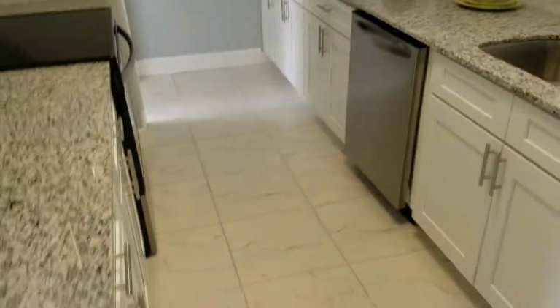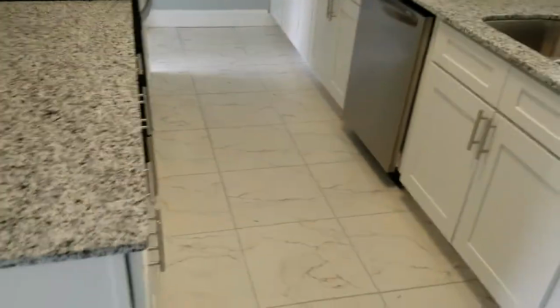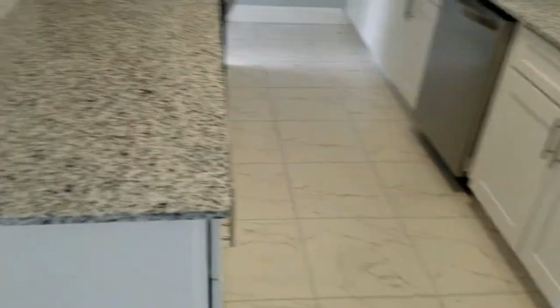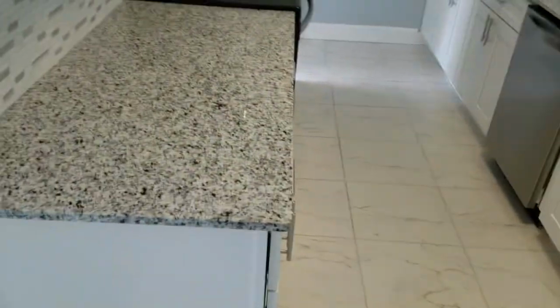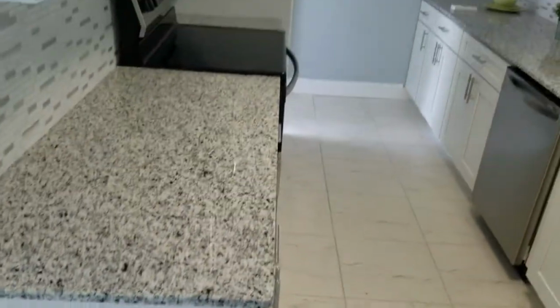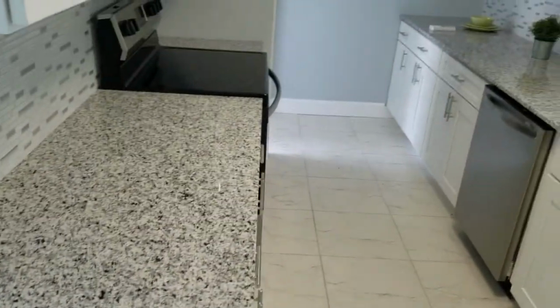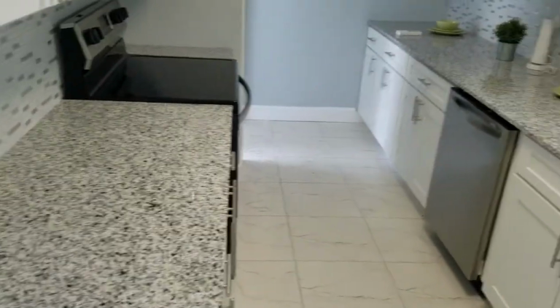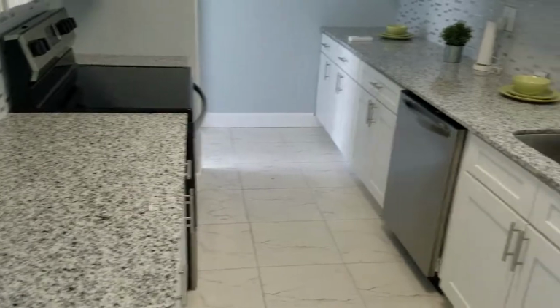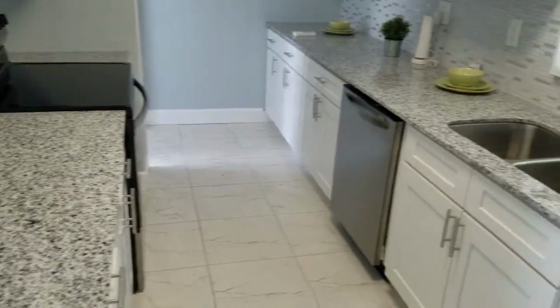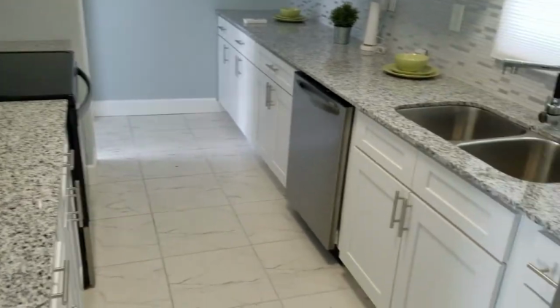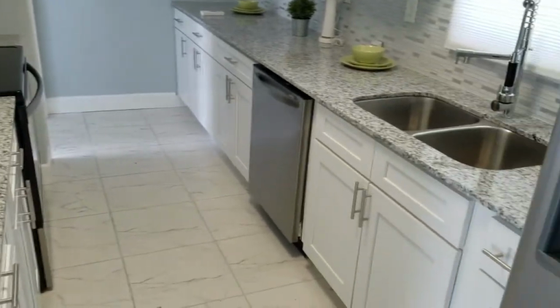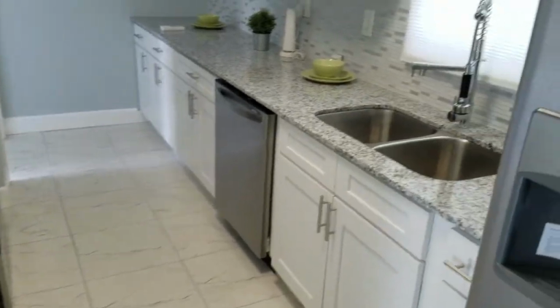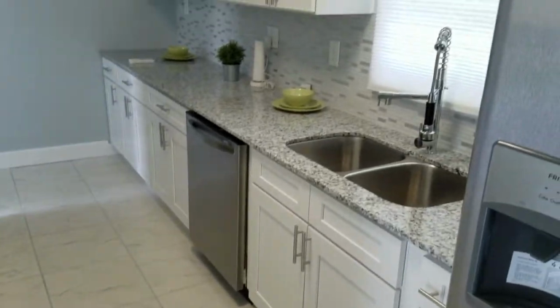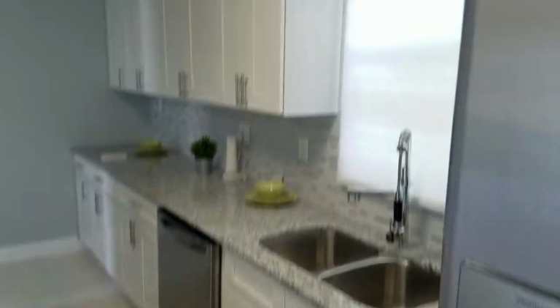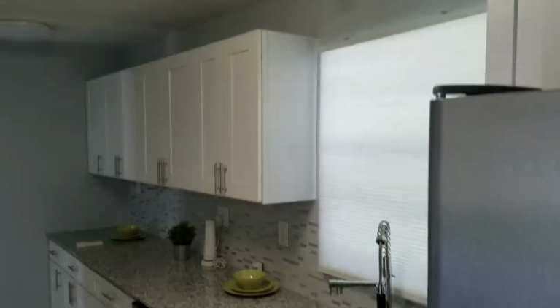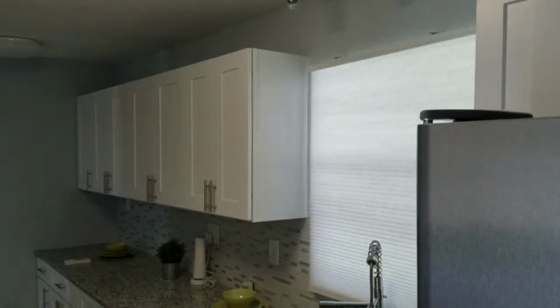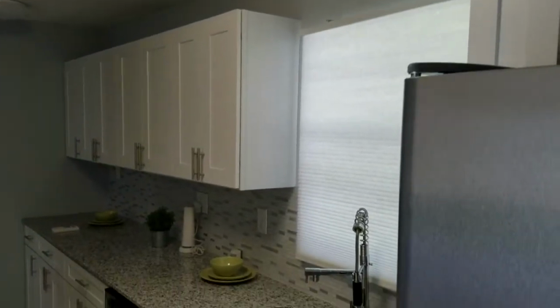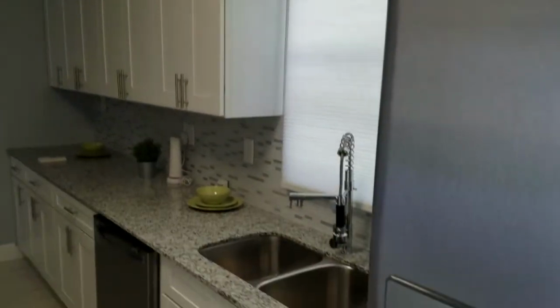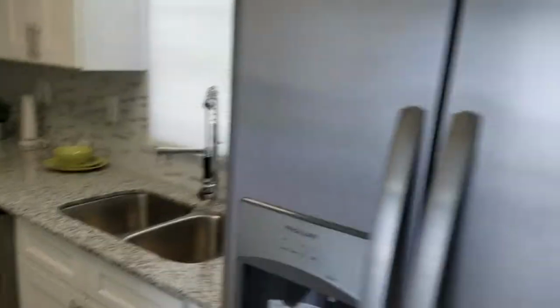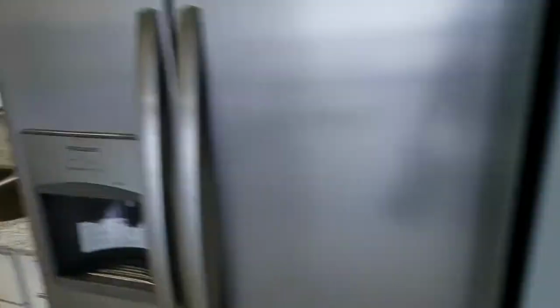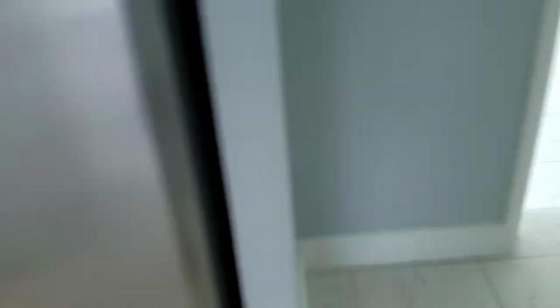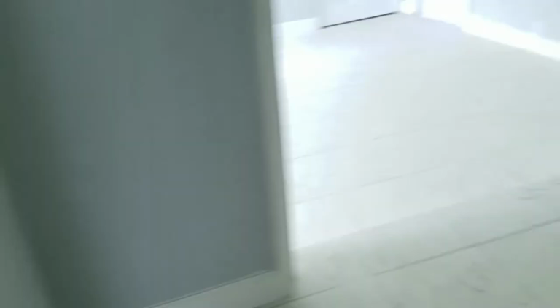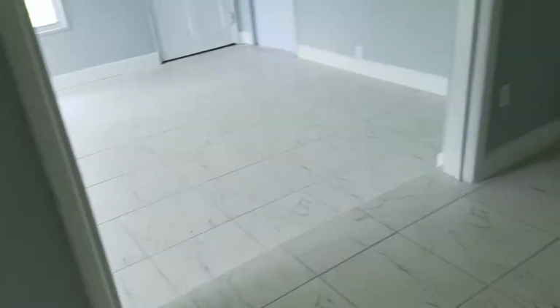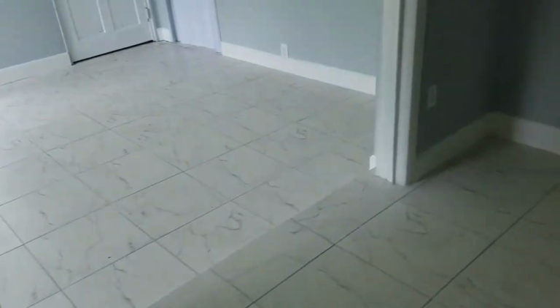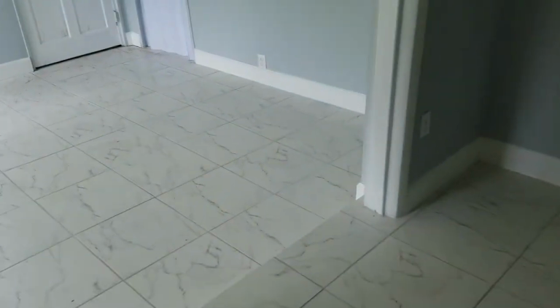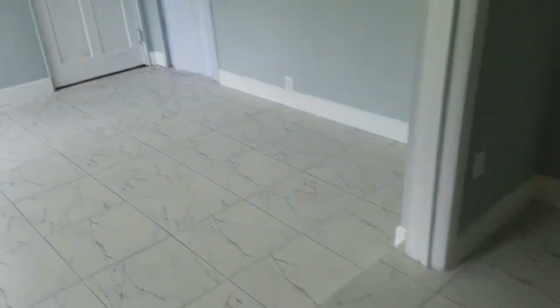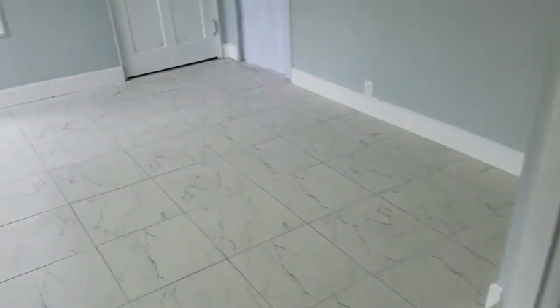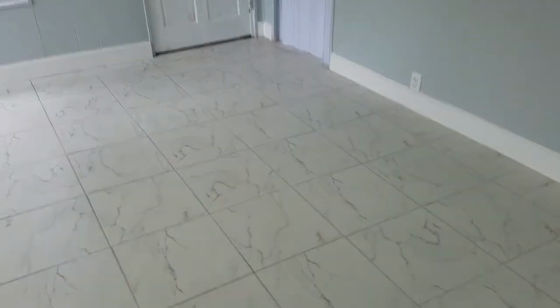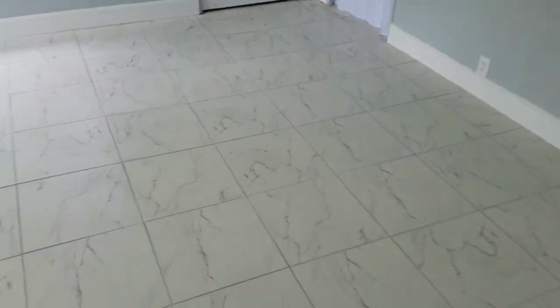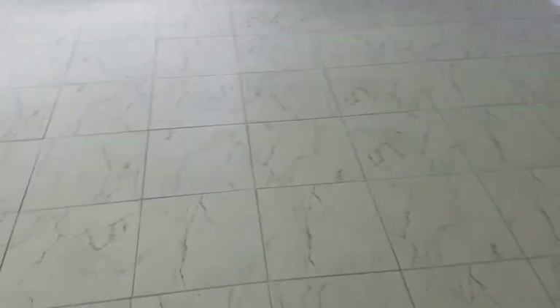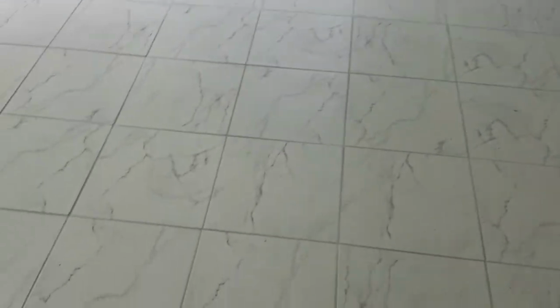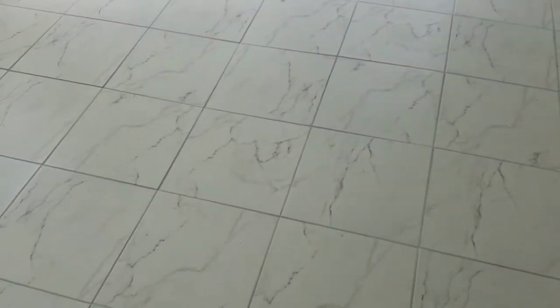Brand new kitchen — new countertop, new appliances, stainless steel appliances, granite, new light fixtures. Looks like we have a Florida sunroom here.